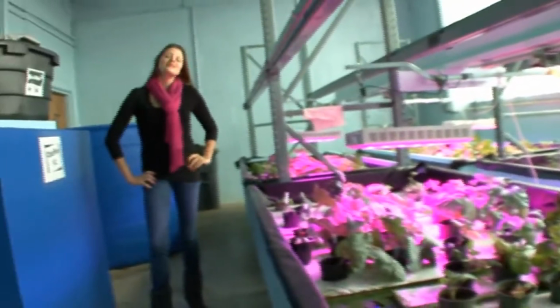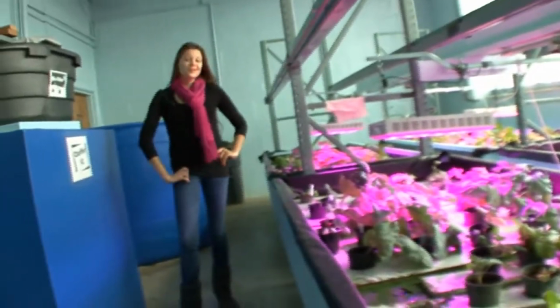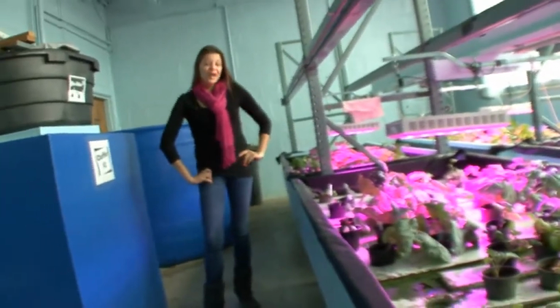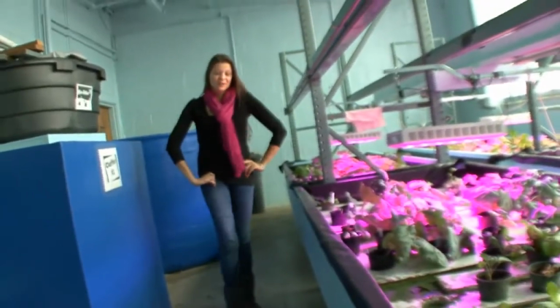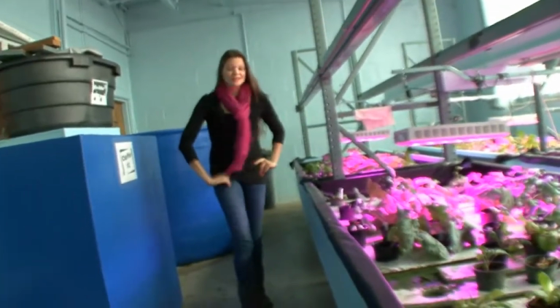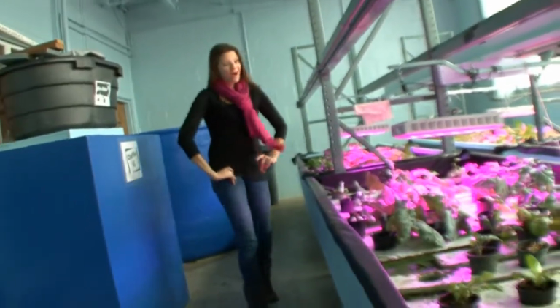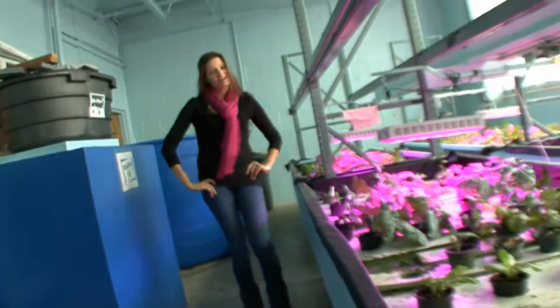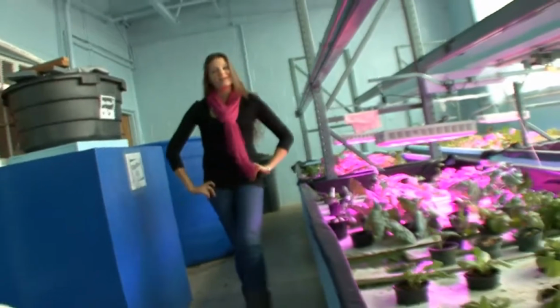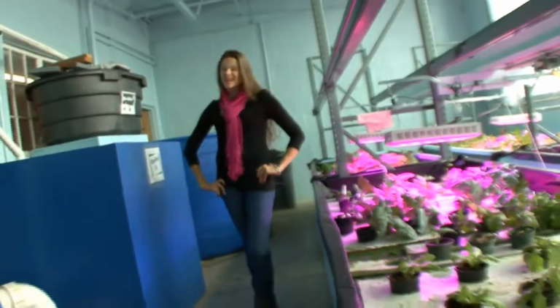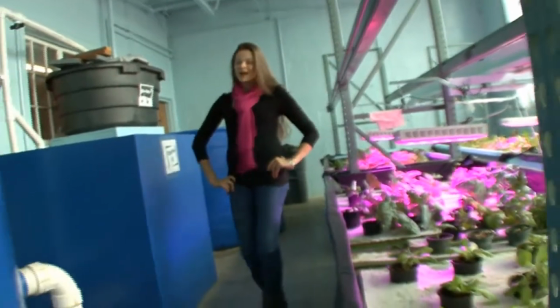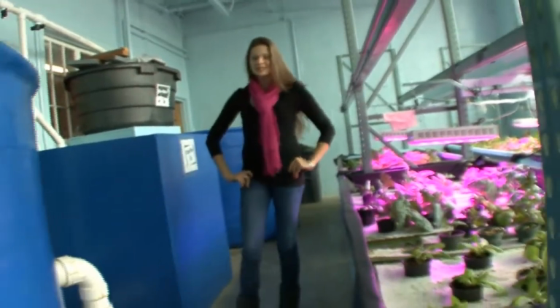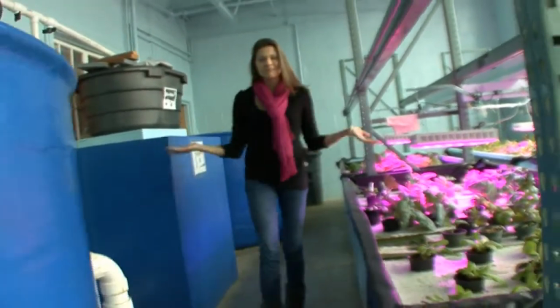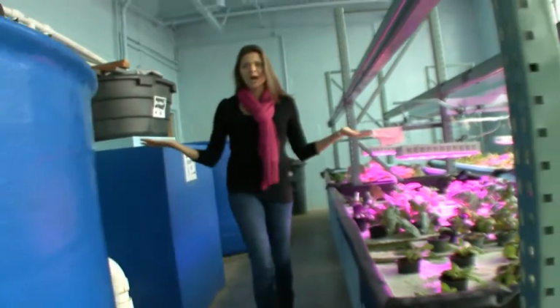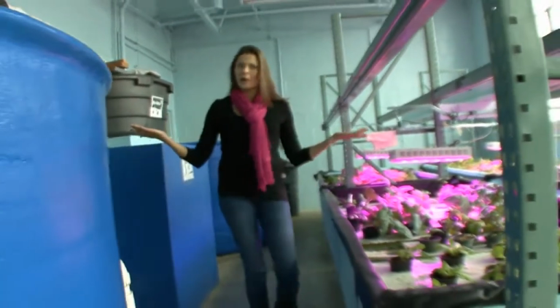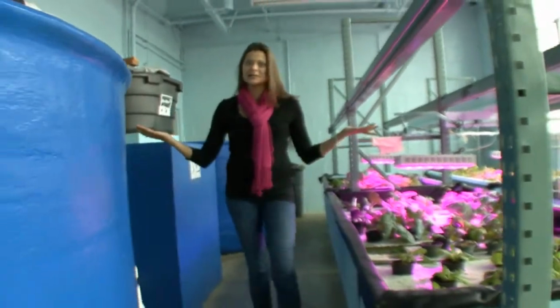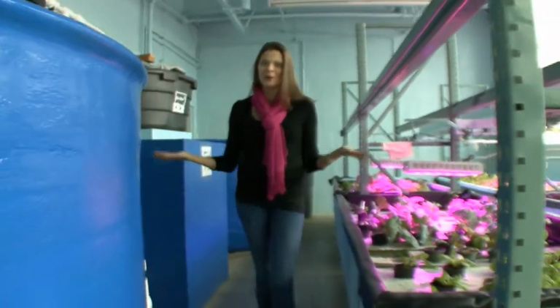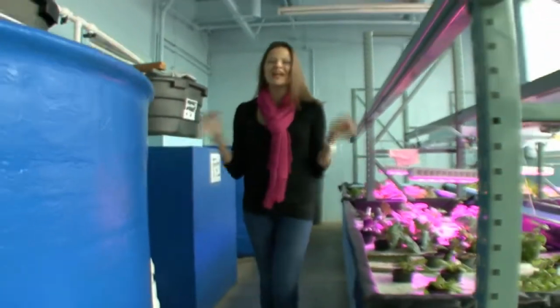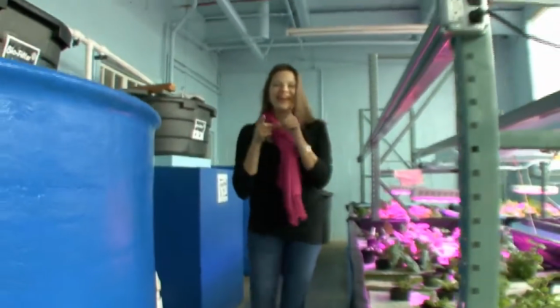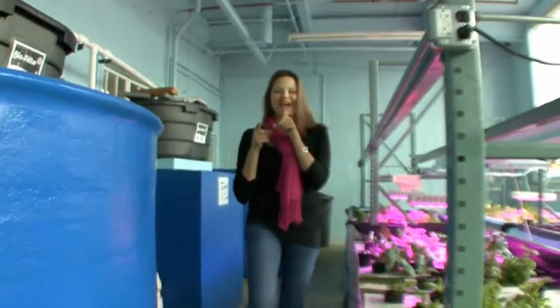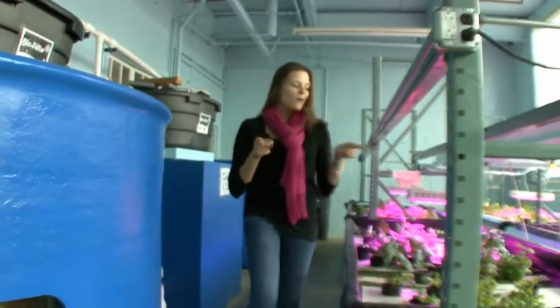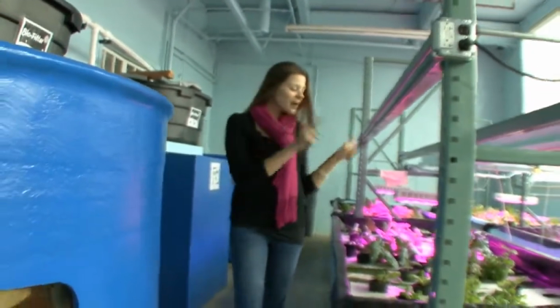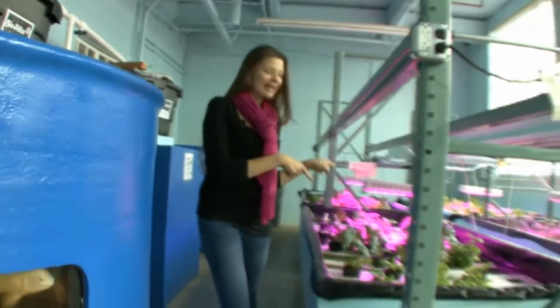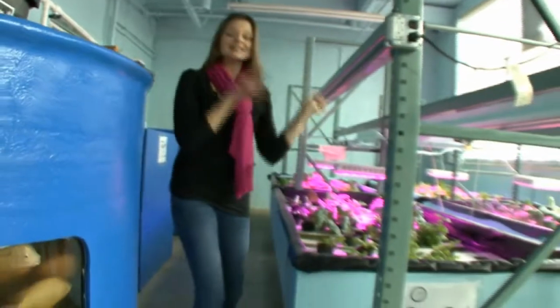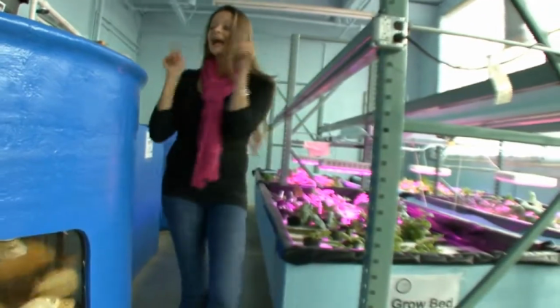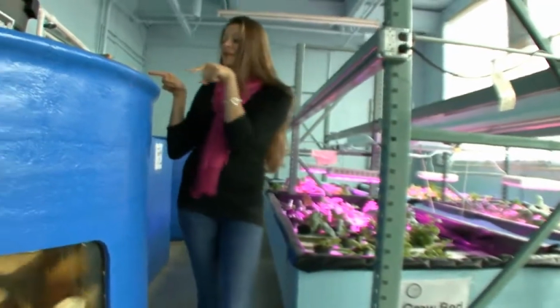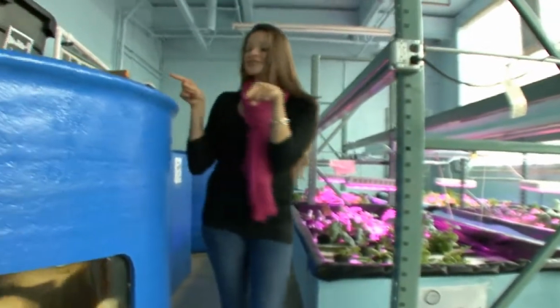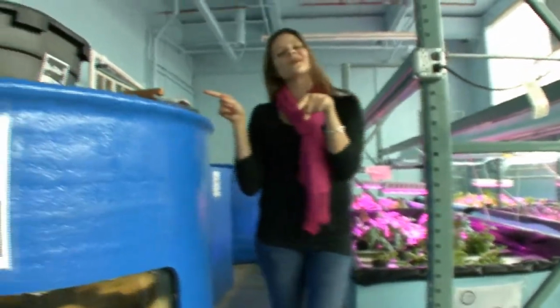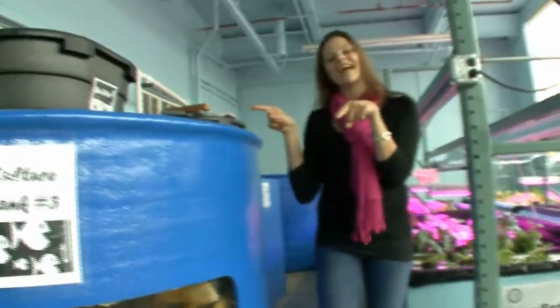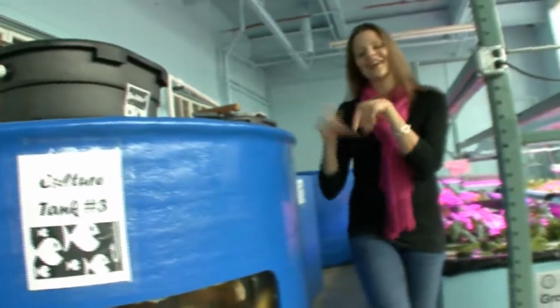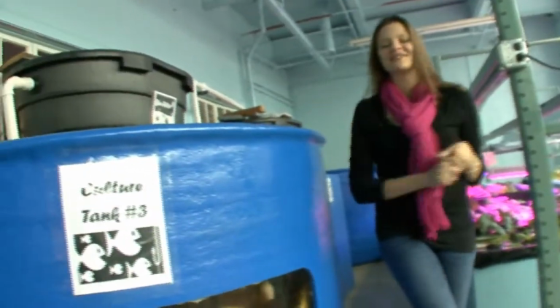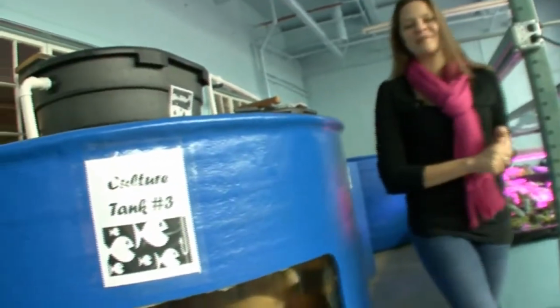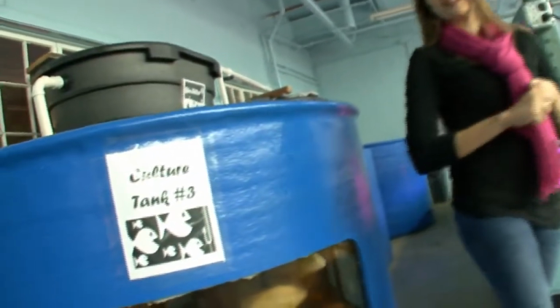So what do you get when you cross aquaculture with hydroponics? Aquaponics, of course! That's right. We've got plants and fish working together here to feed communities.